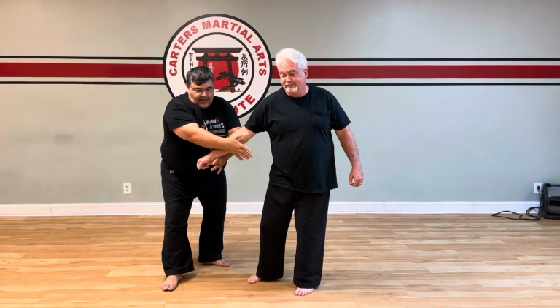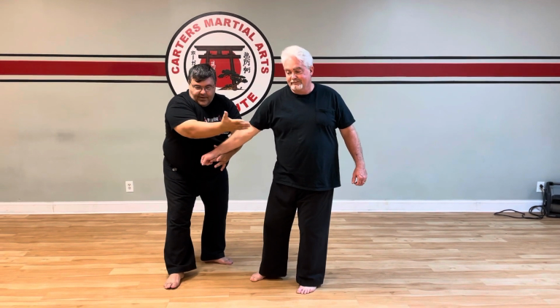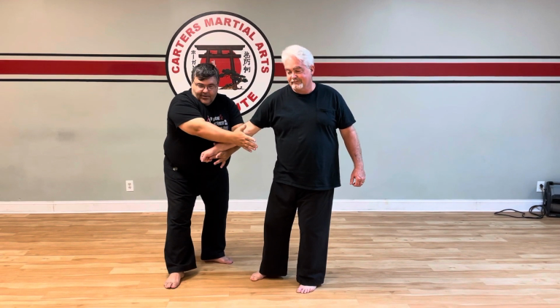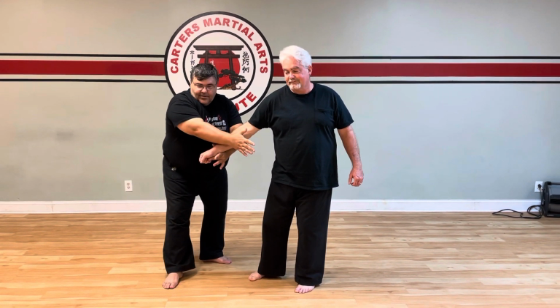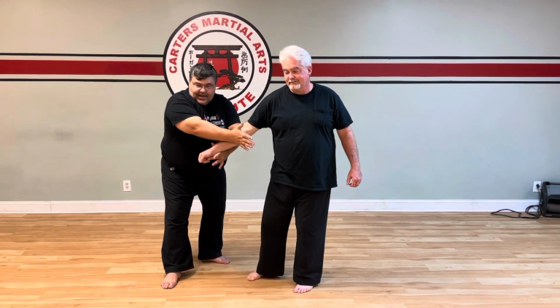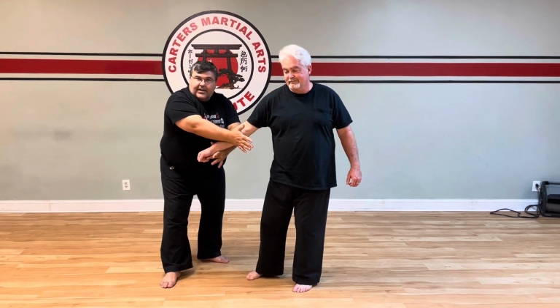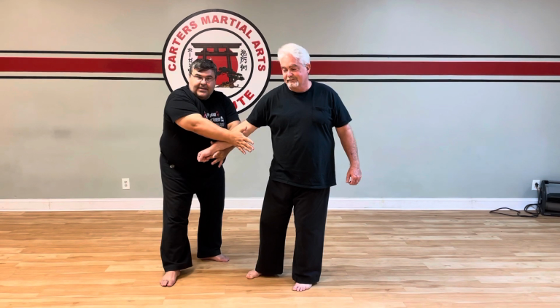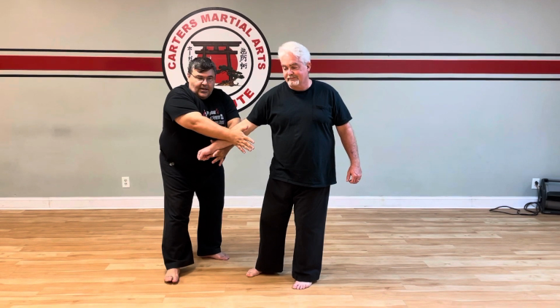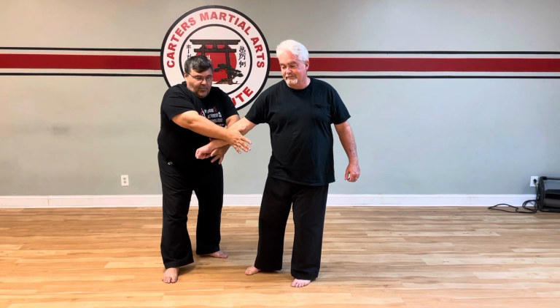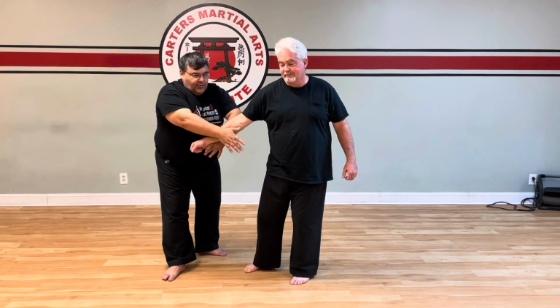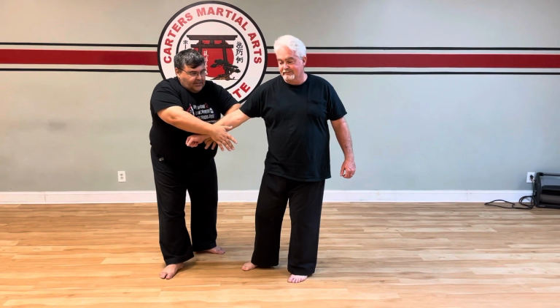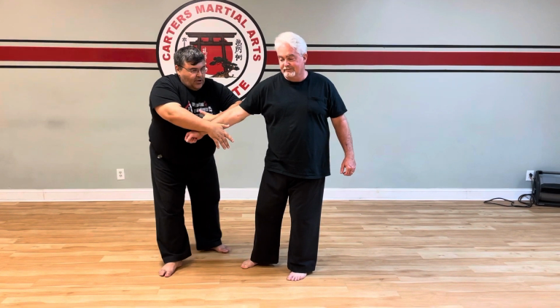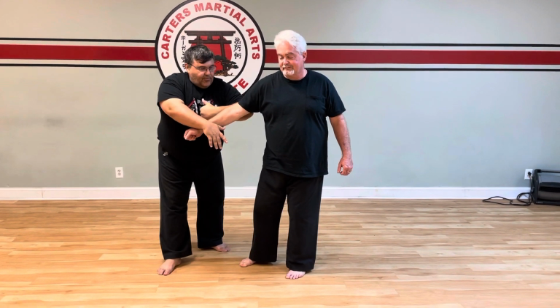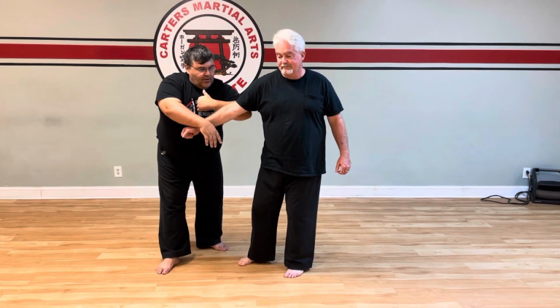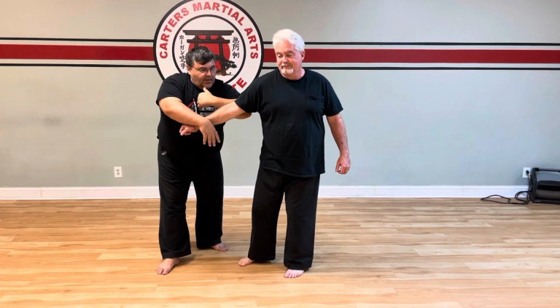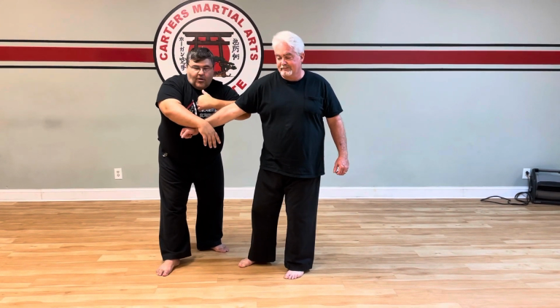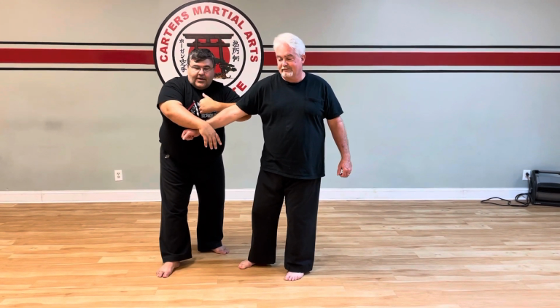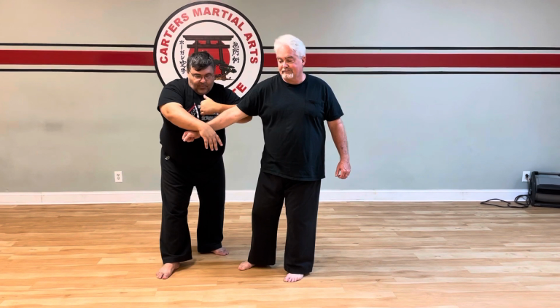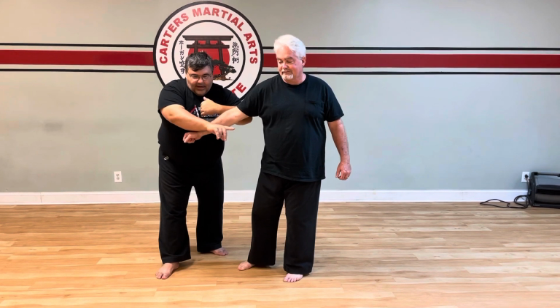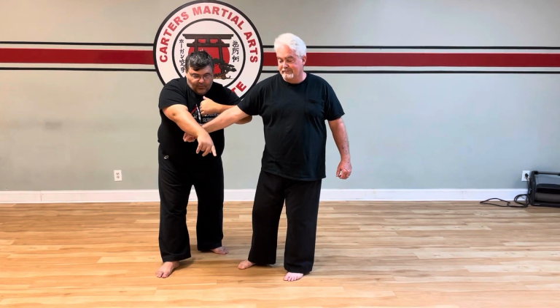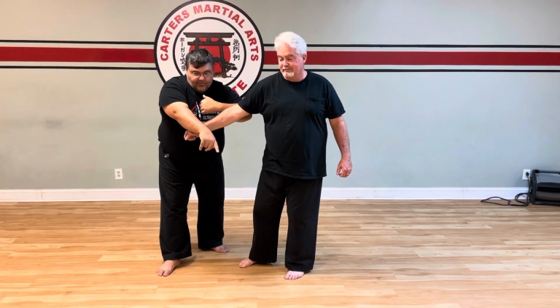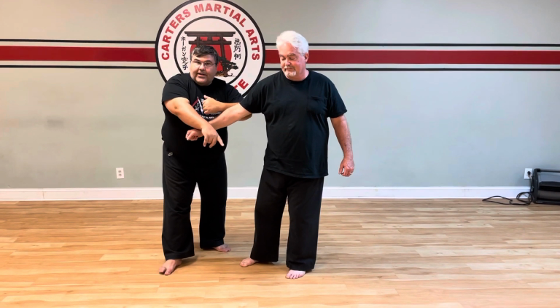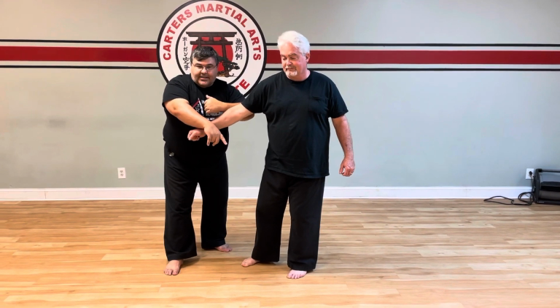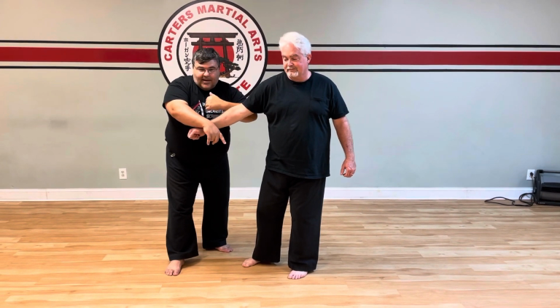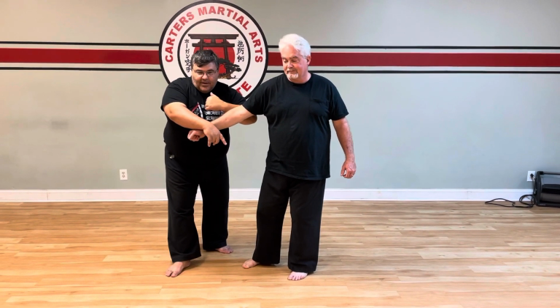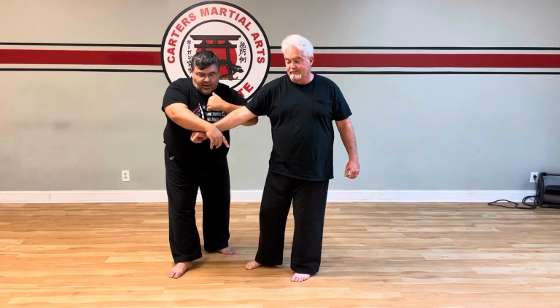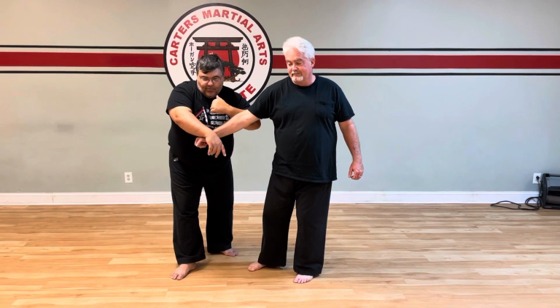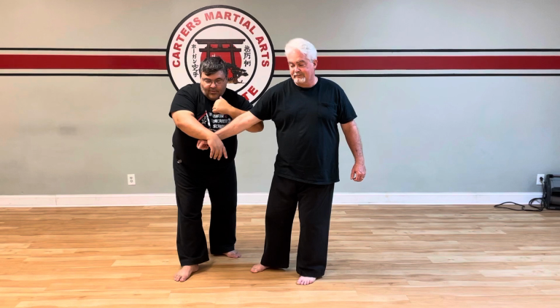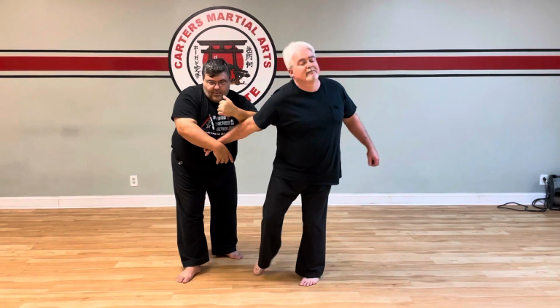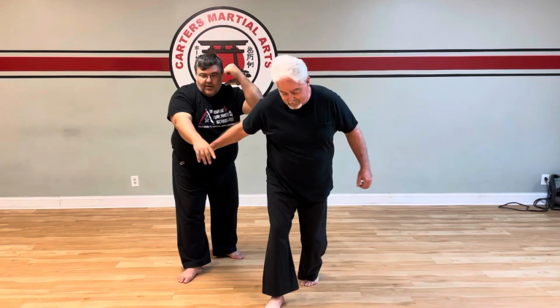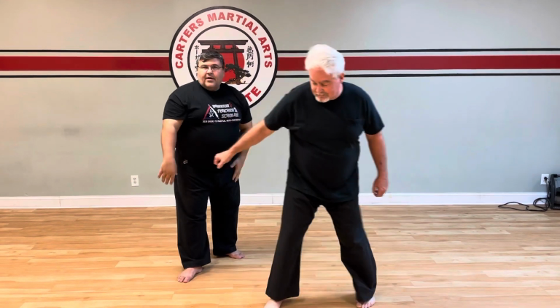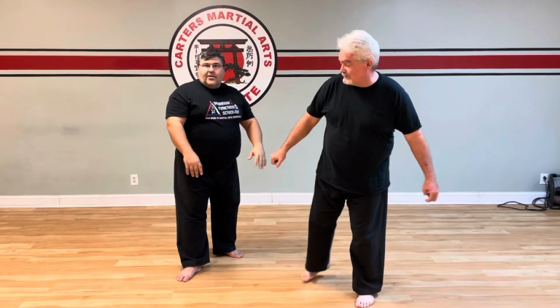From here the hand's already connected. All I'm going to do is go back through my arm lock and grapple, and I'm going to go into the void here as I step coming through and into the lock.